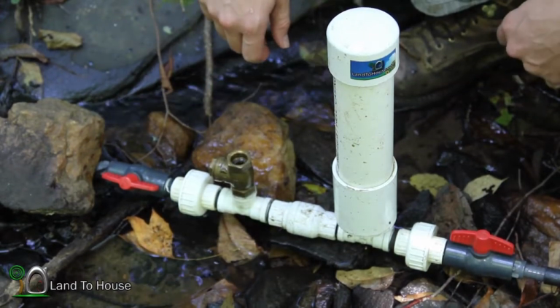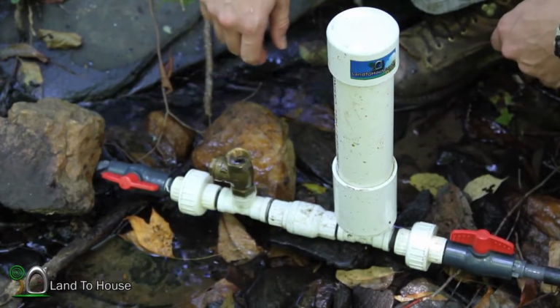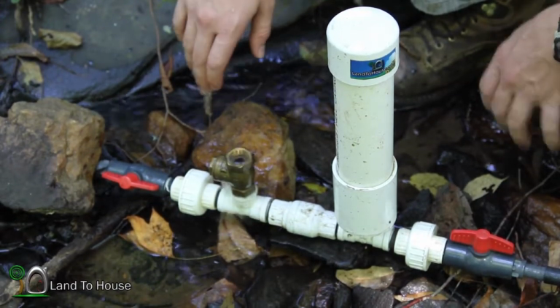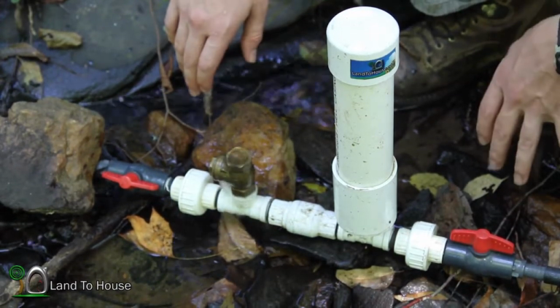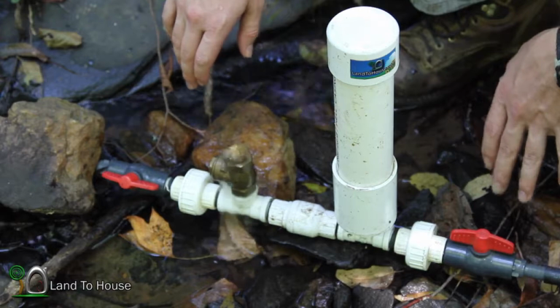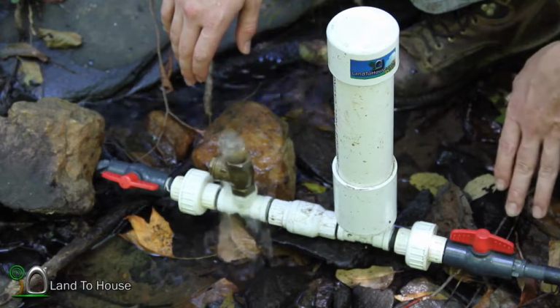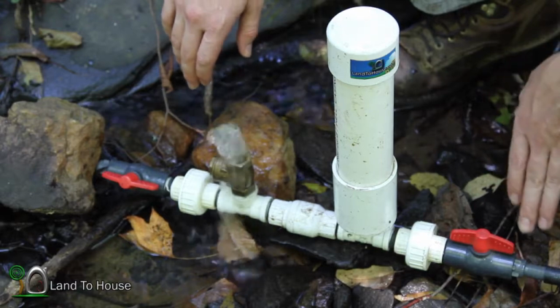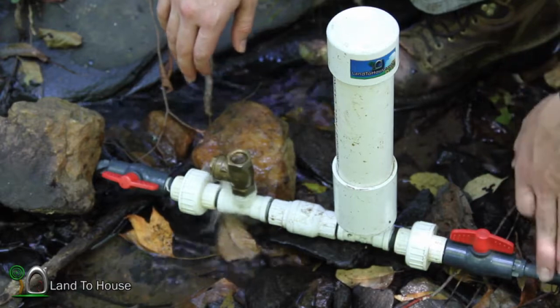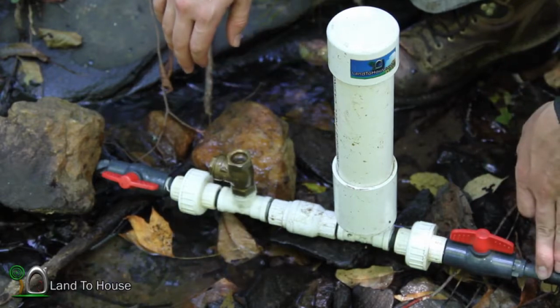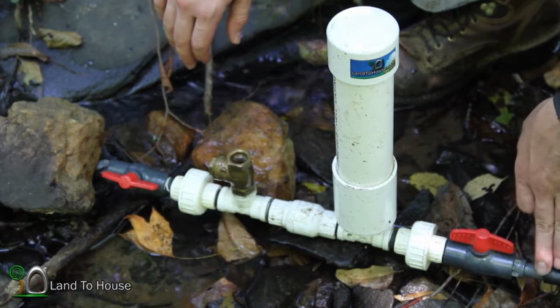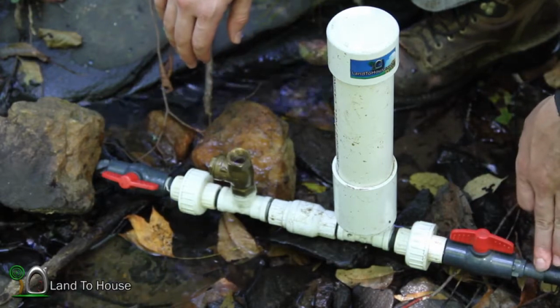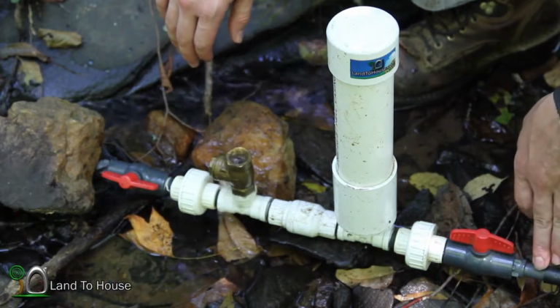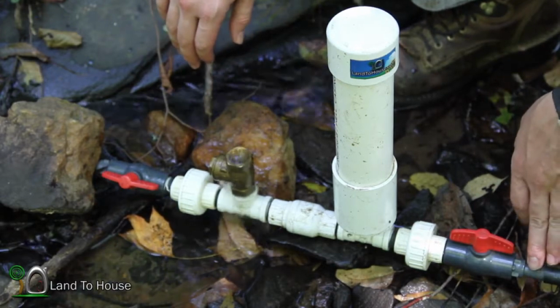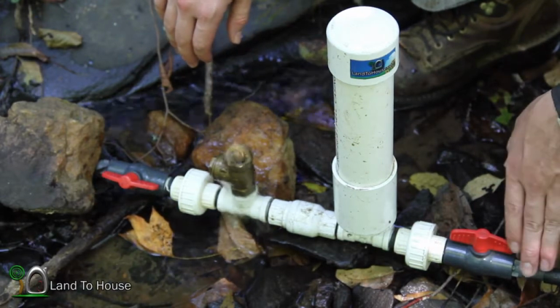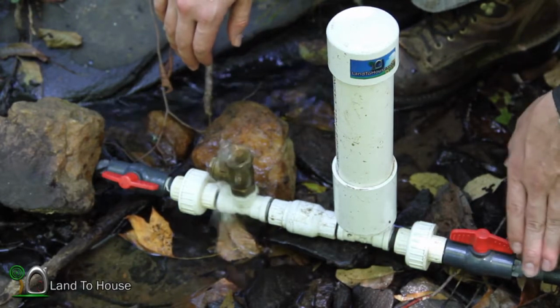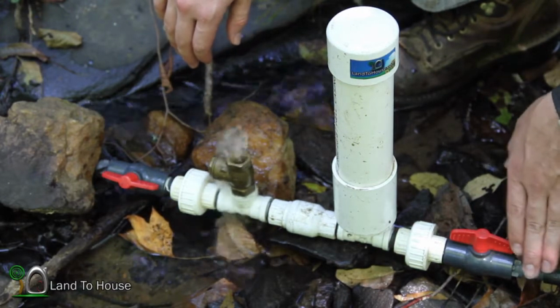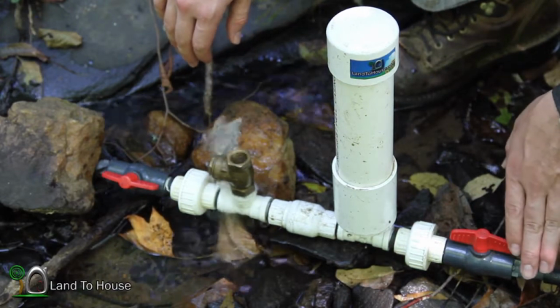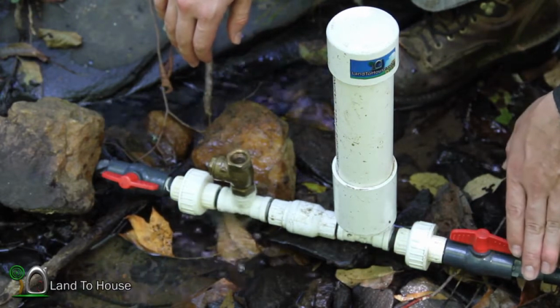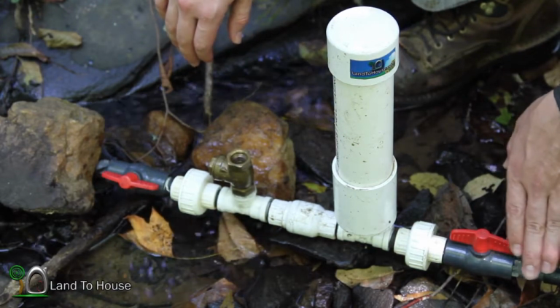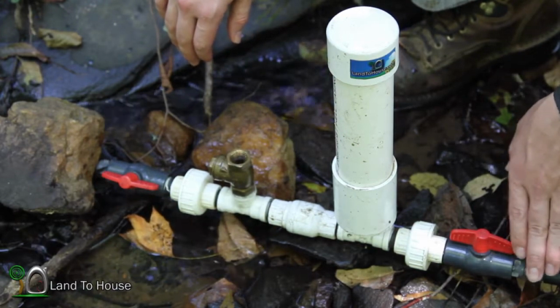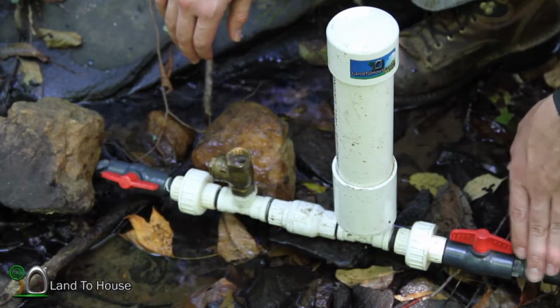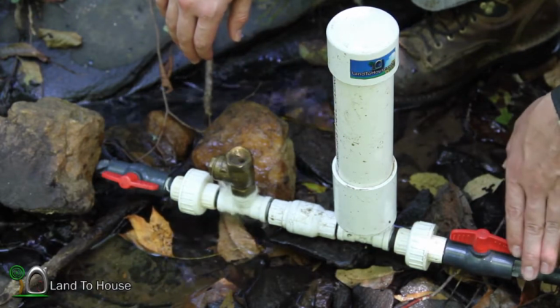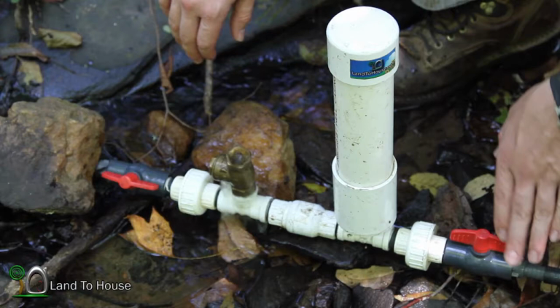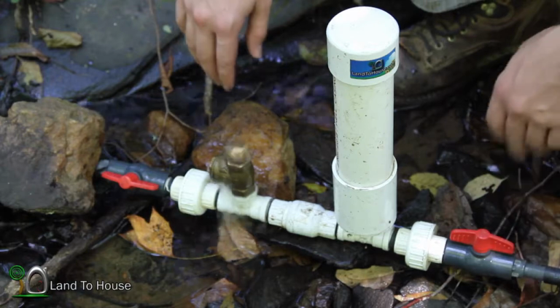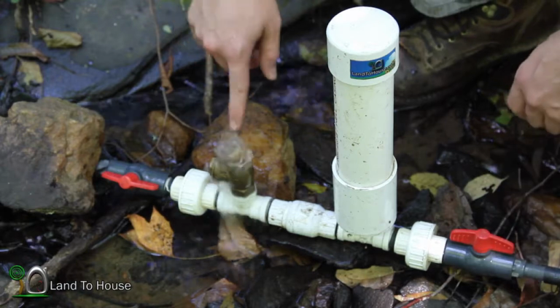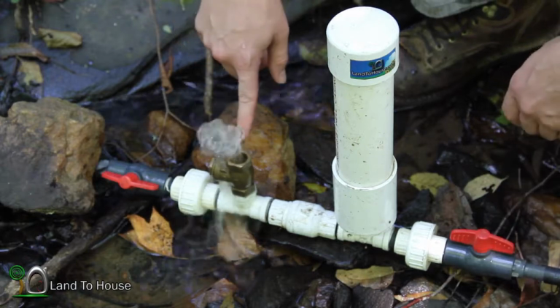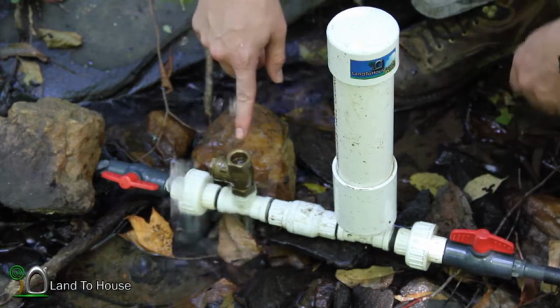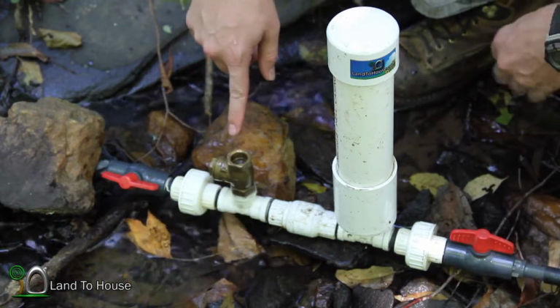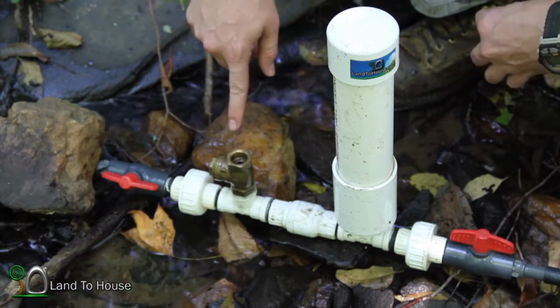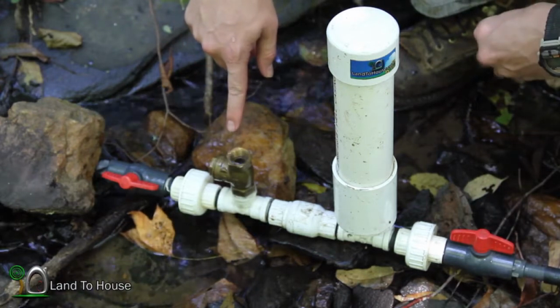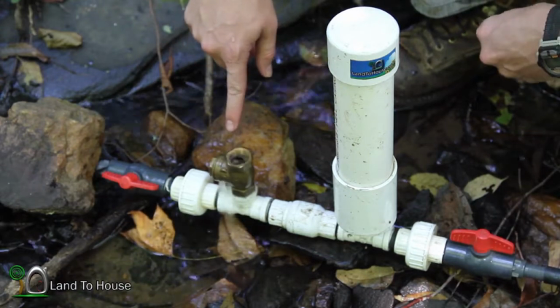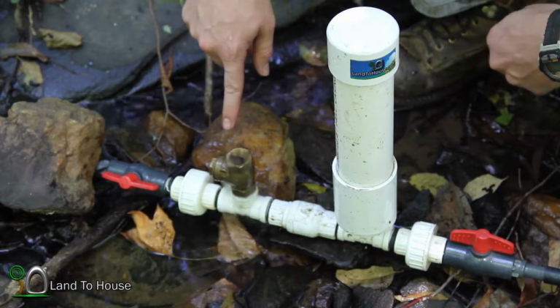Now depending on how long your delivery pipe is and how much water it needs to fill that pipe, this priming could take a while.